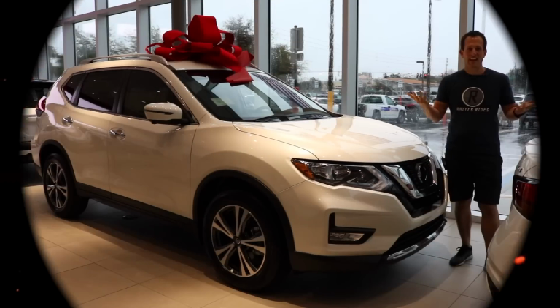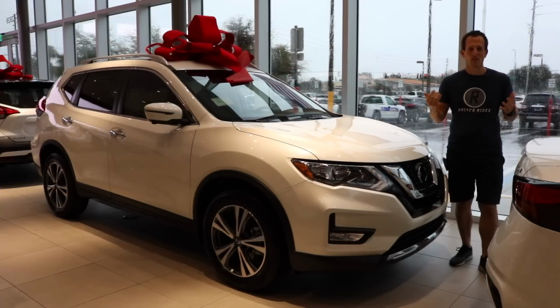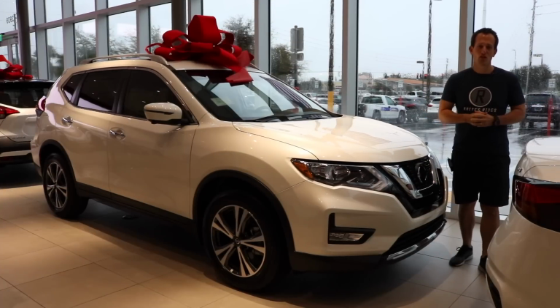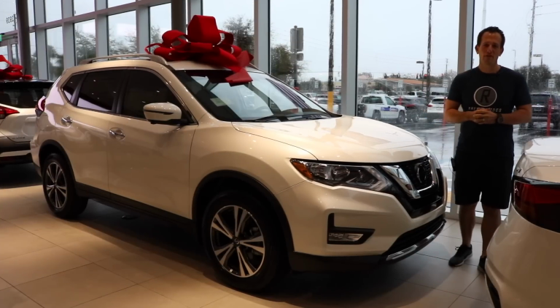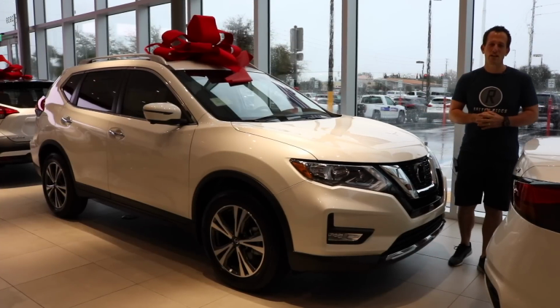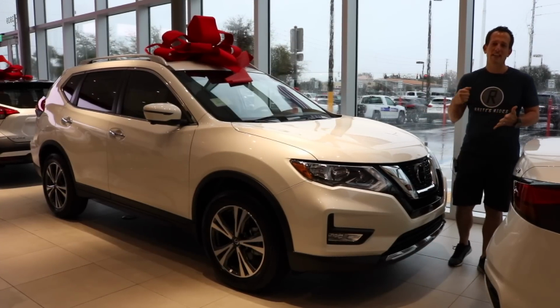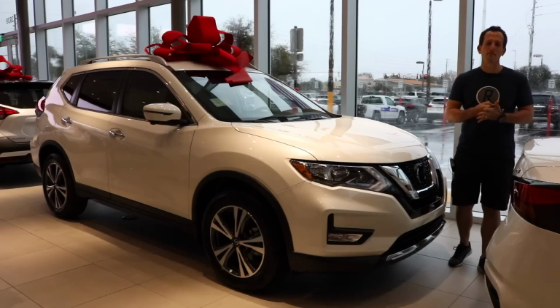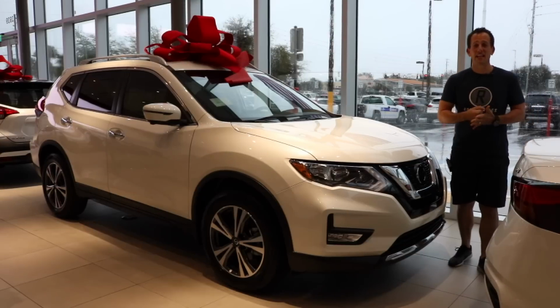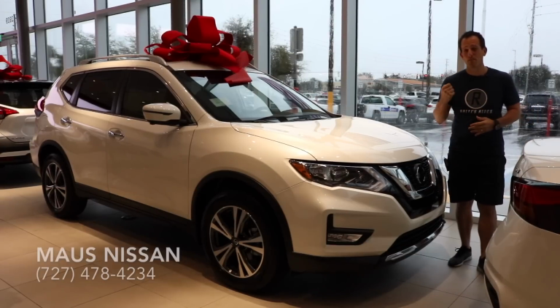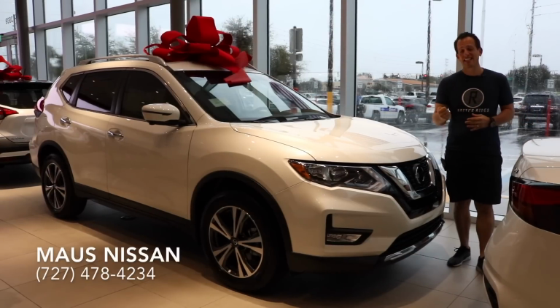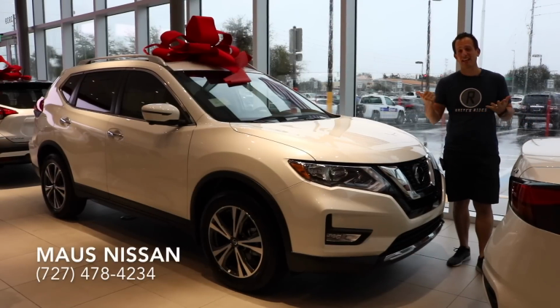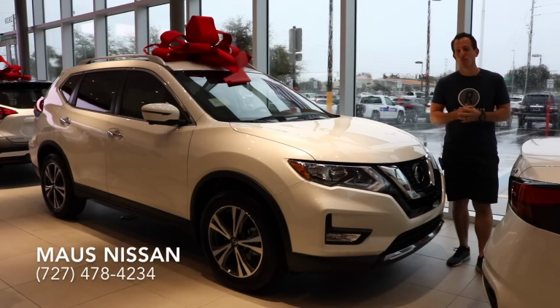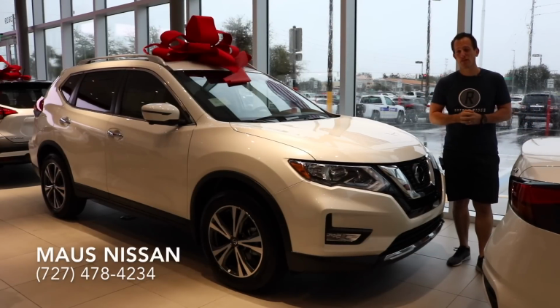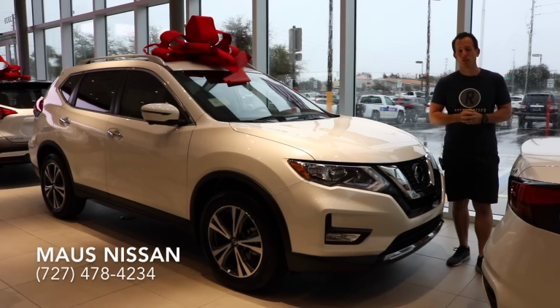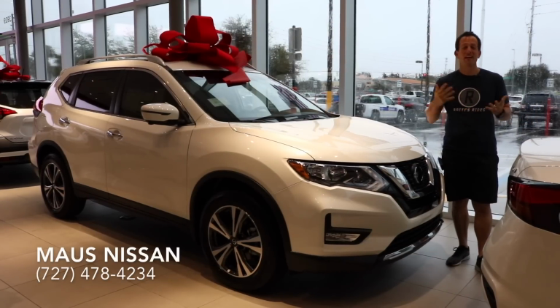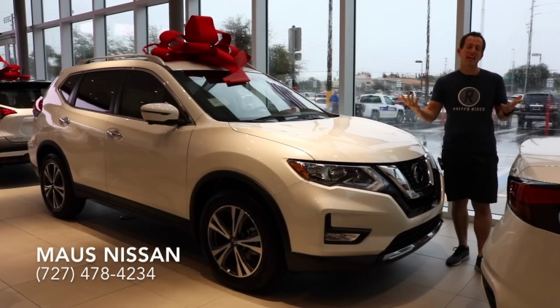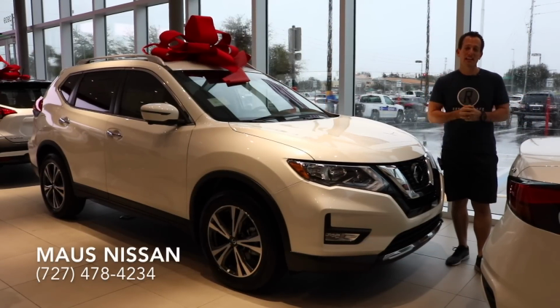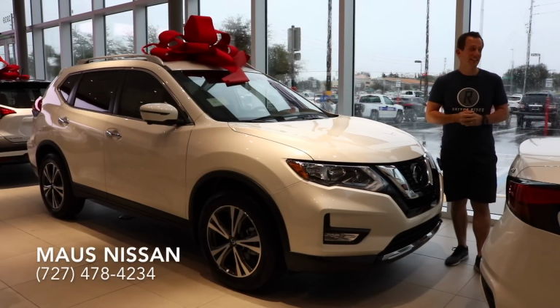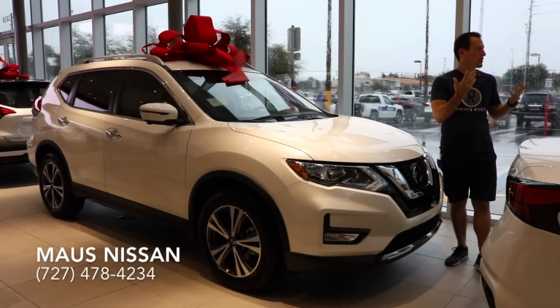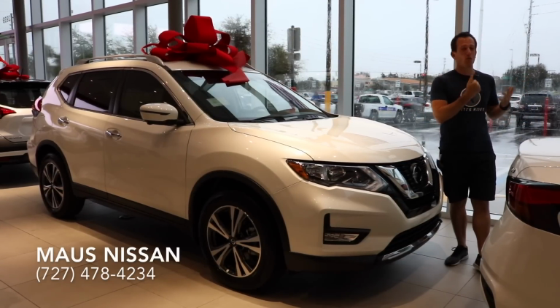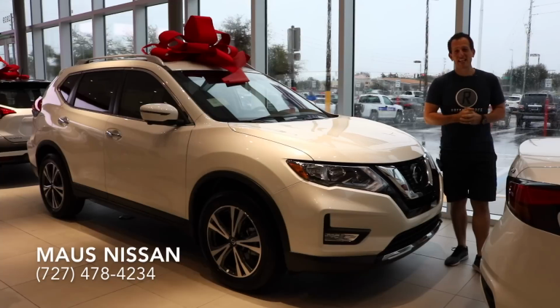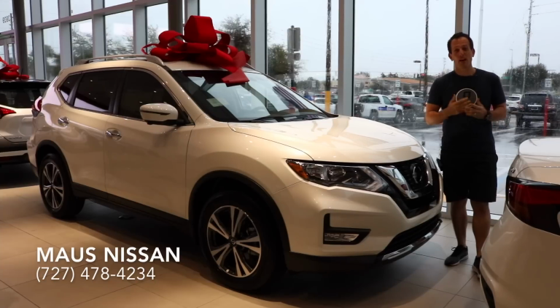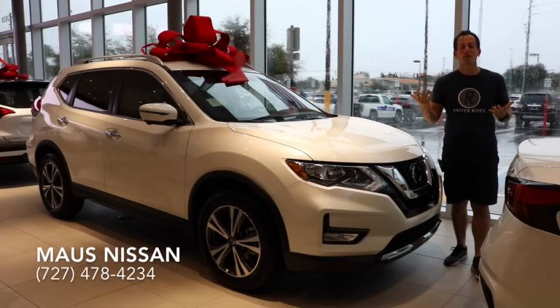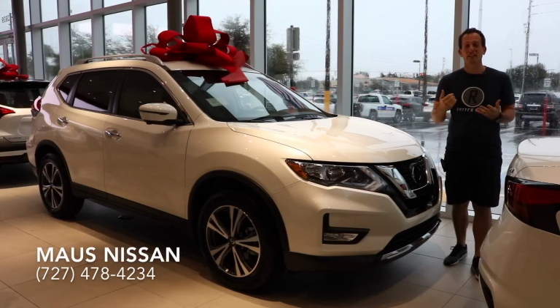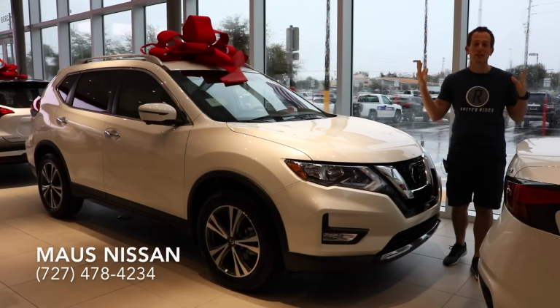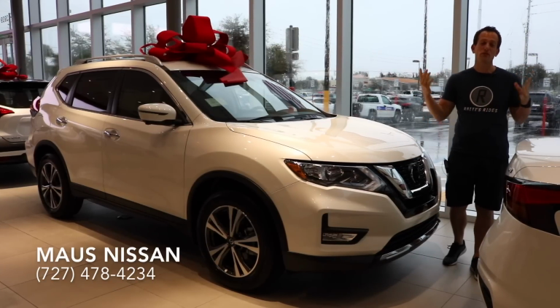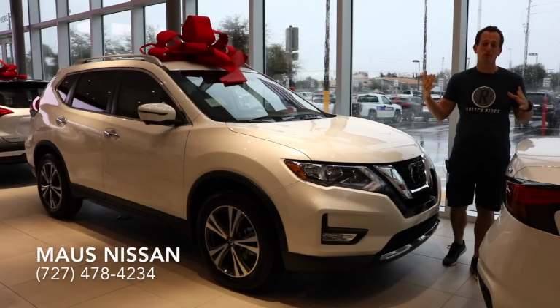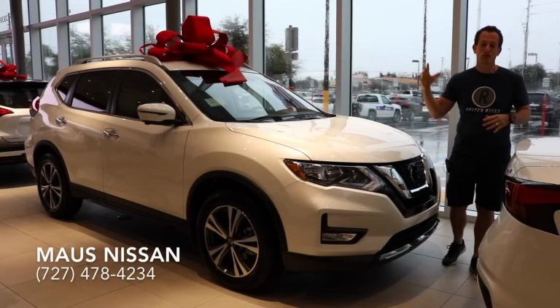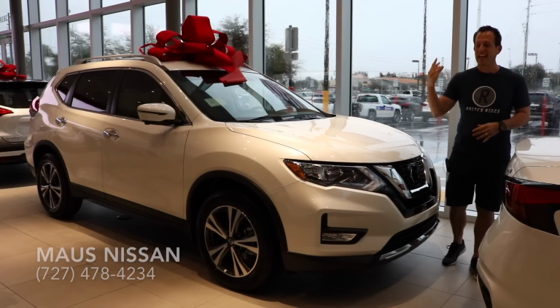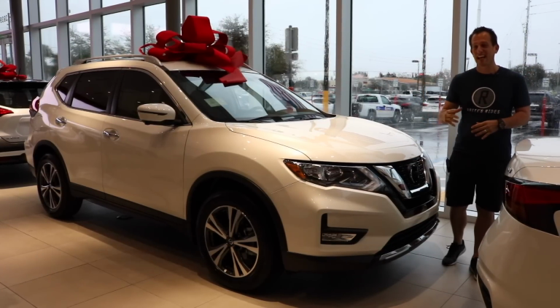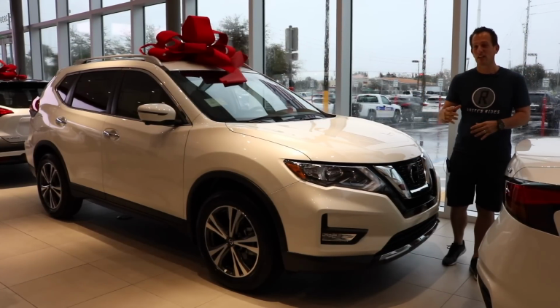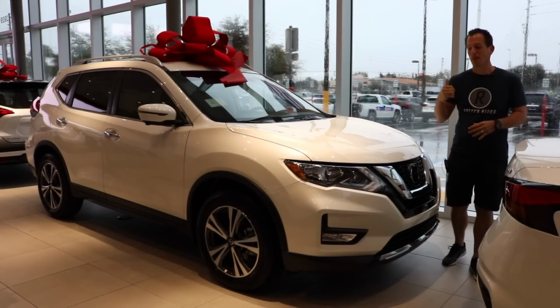Hey guys, what's up? It's Joe Rady from Rady's Rides and I'm back here at Moss Nissan in Newport Richie, Florida. Came on down to the dealership on a rainy day and what better thing to do than to review some cars inside the dealership.